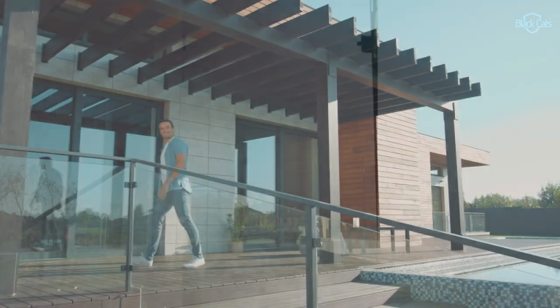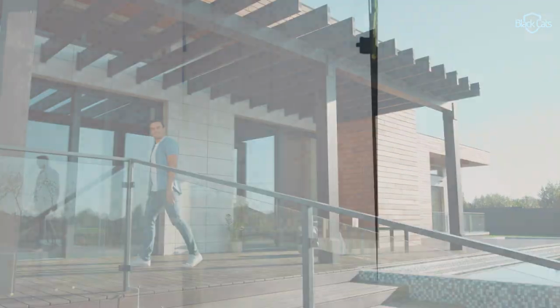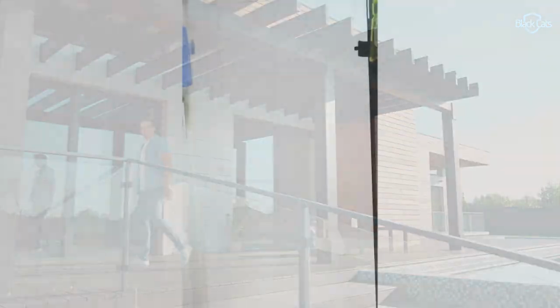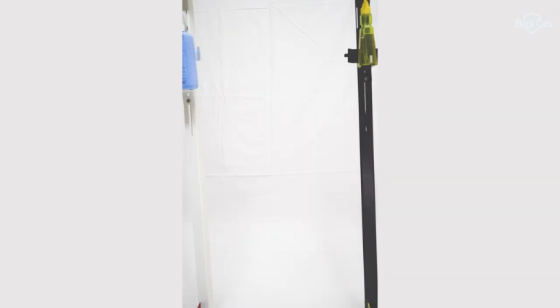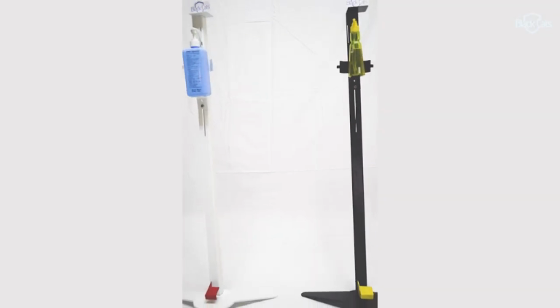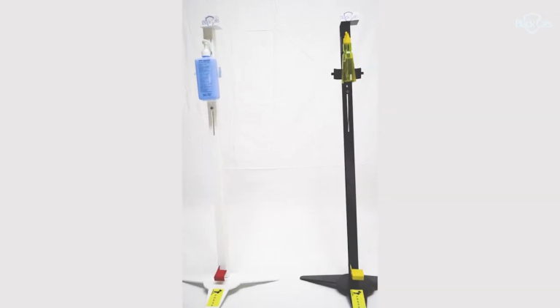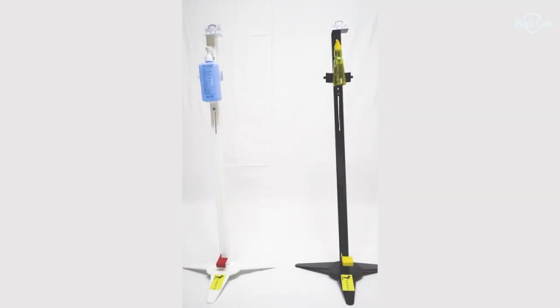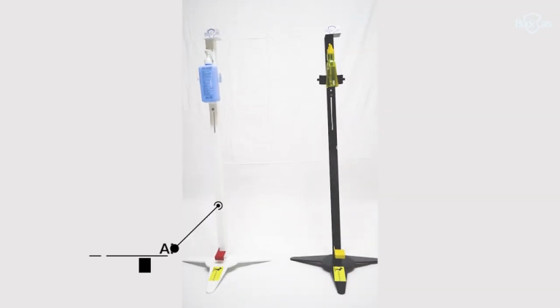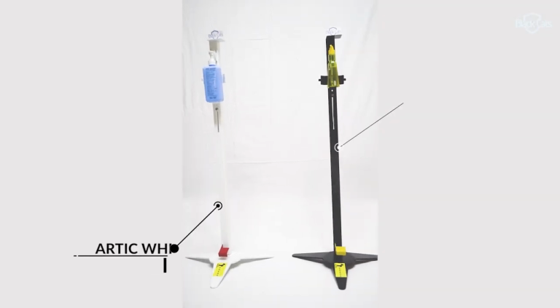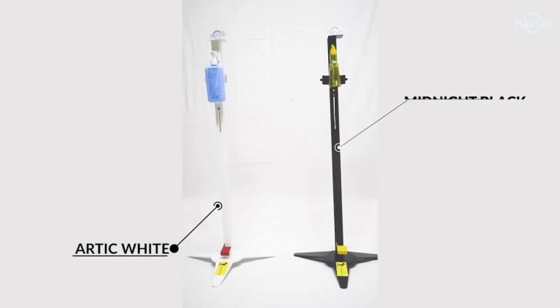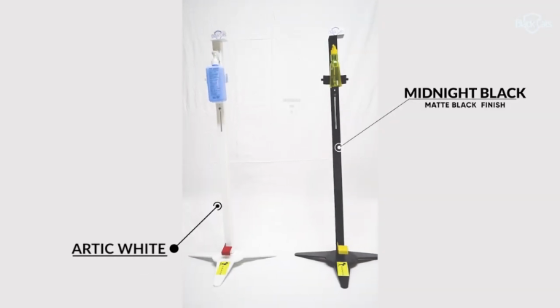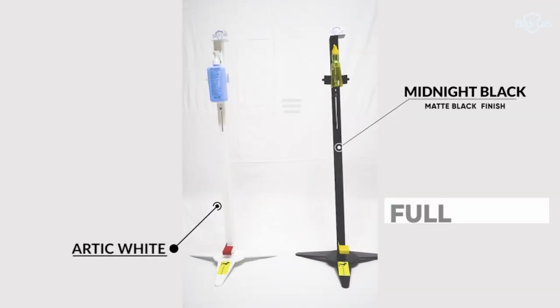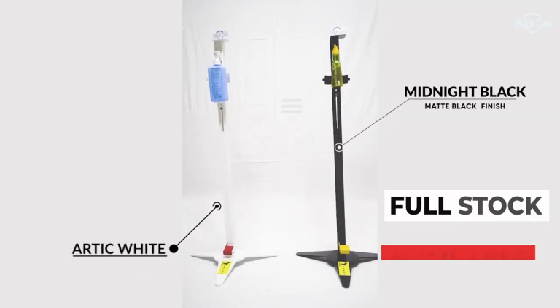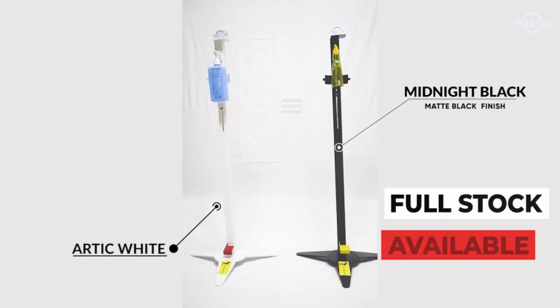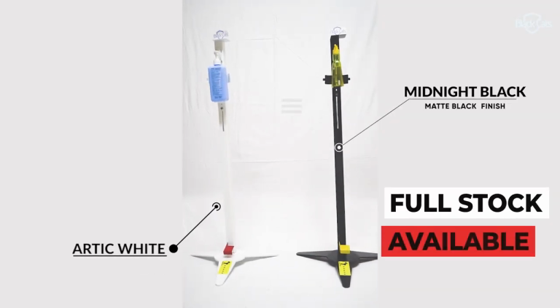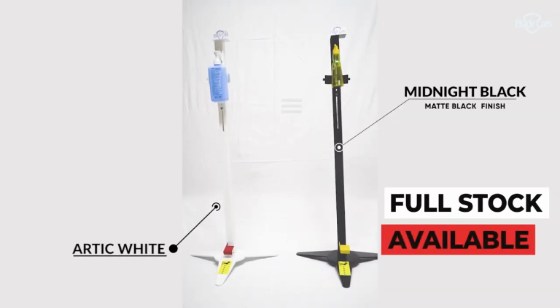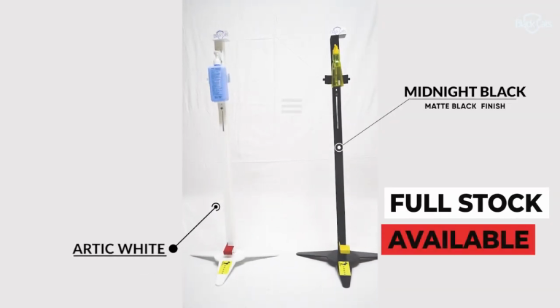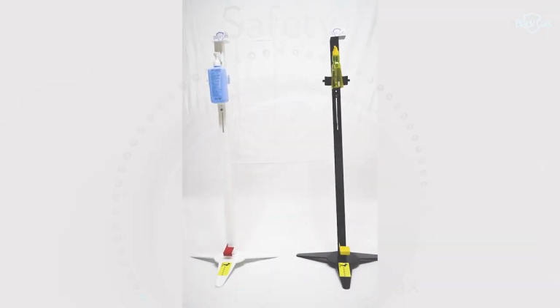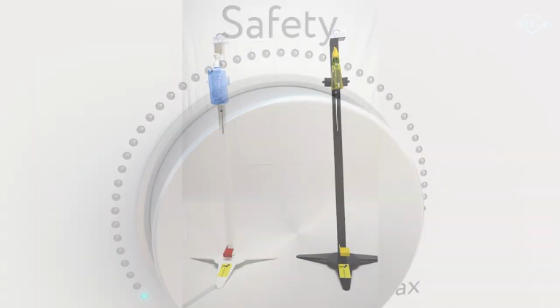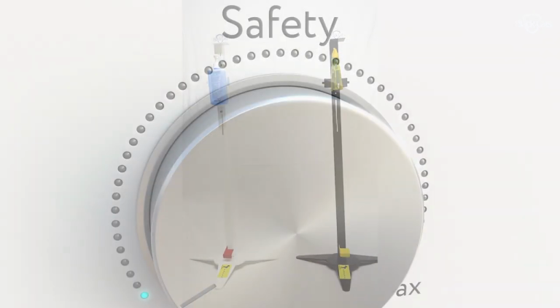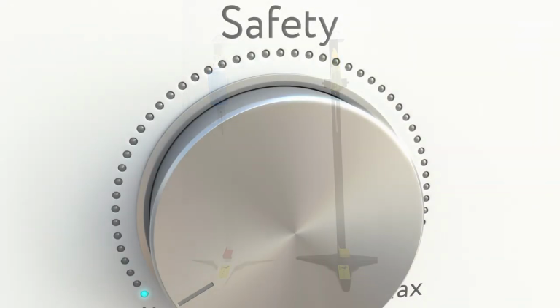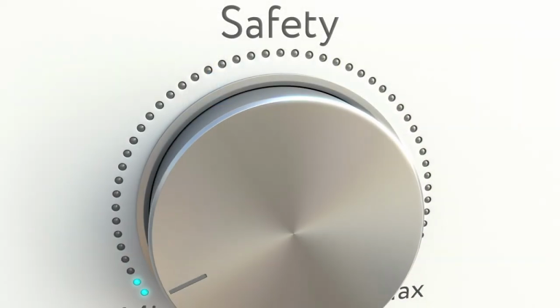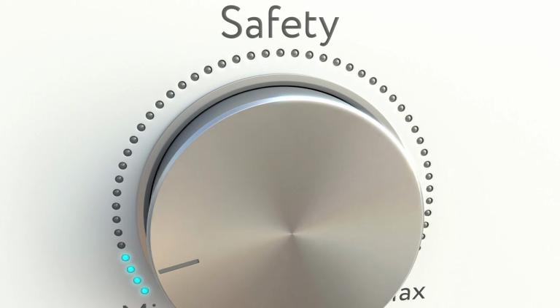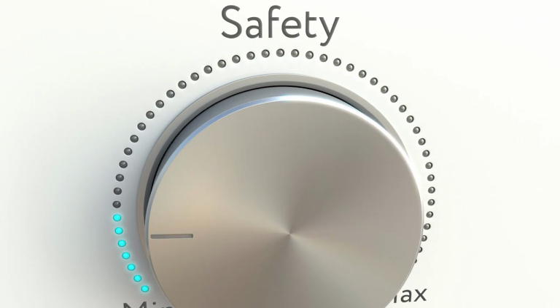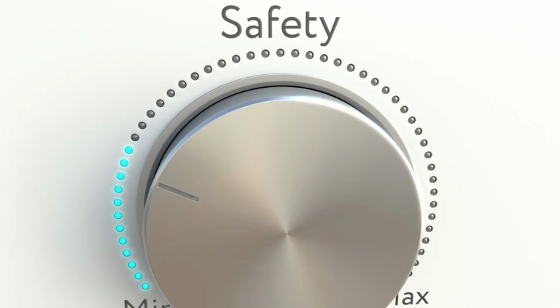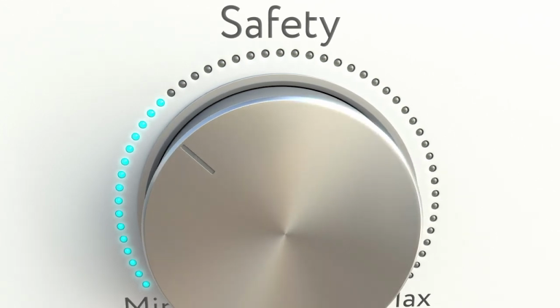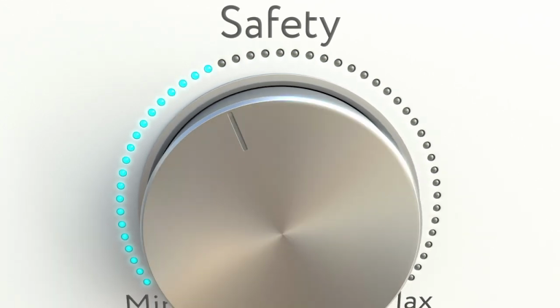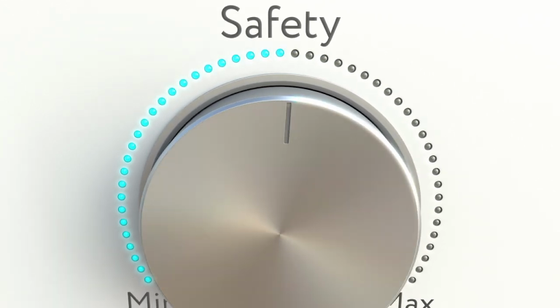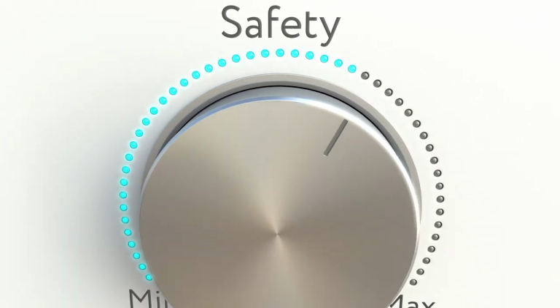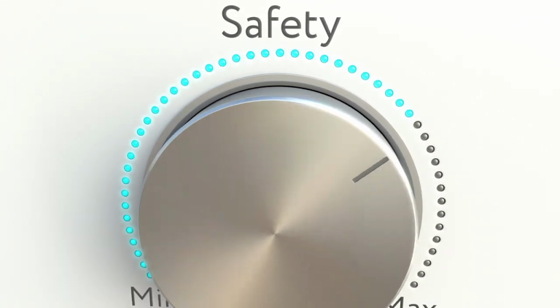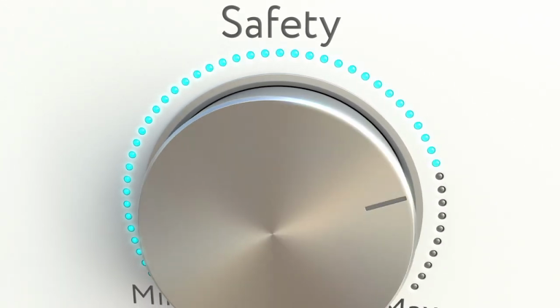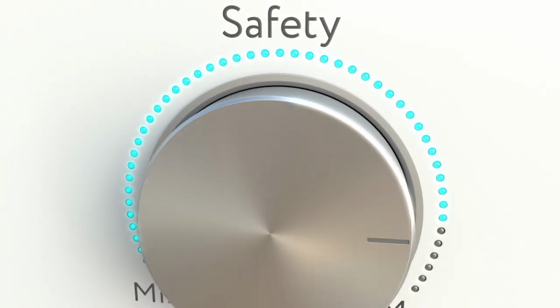Available in two variants: midnight black and arctic white. Together, let's bring safety to maximum.